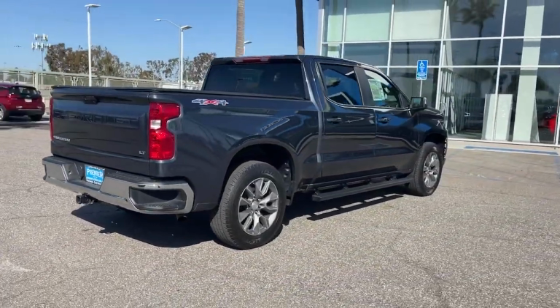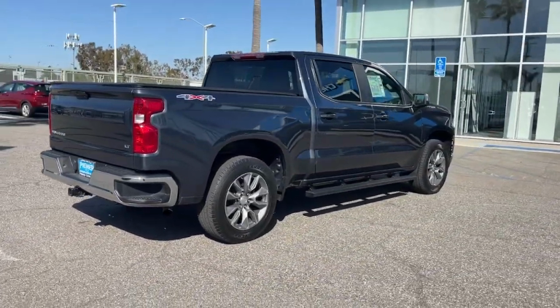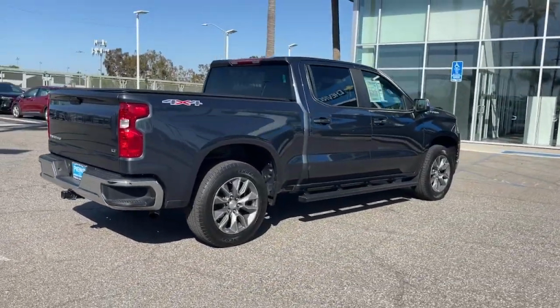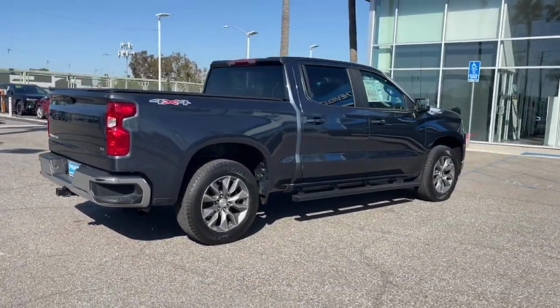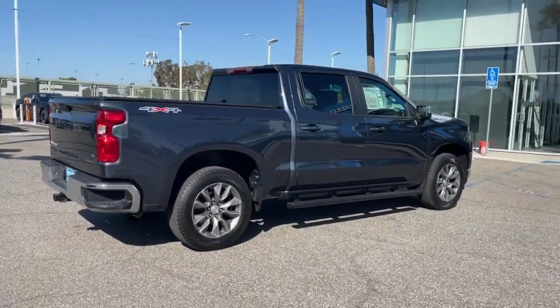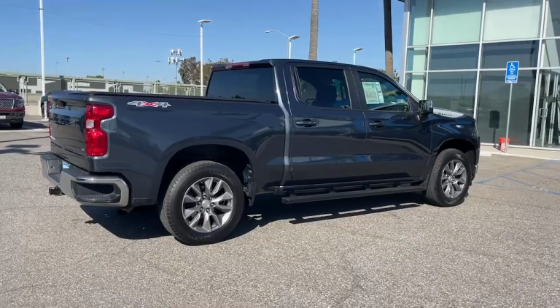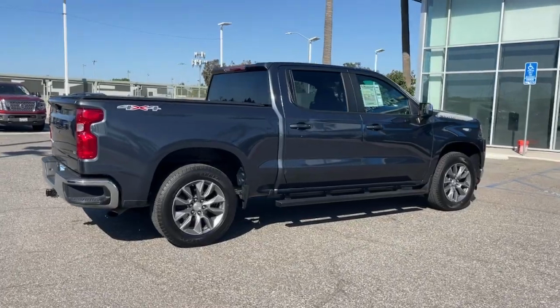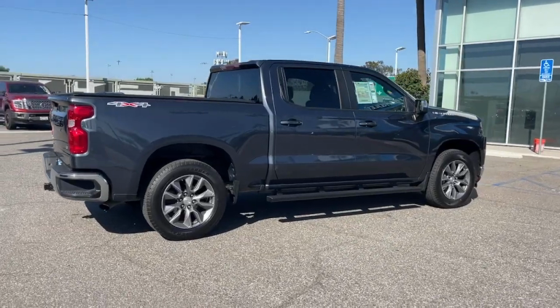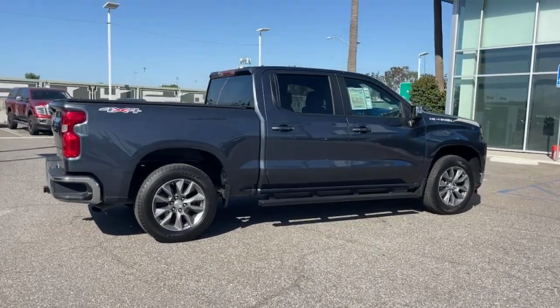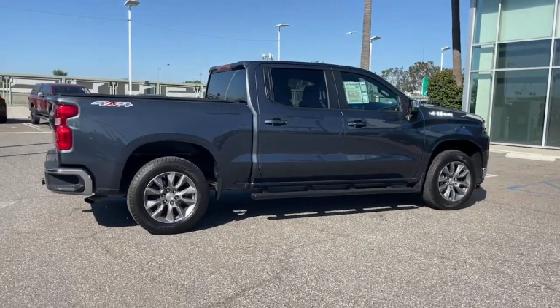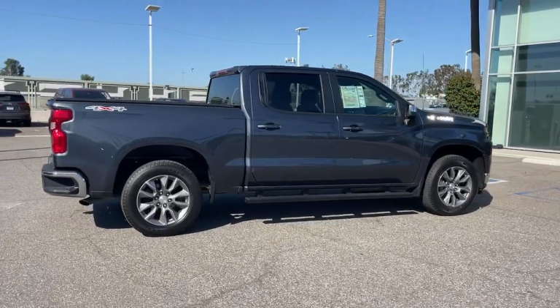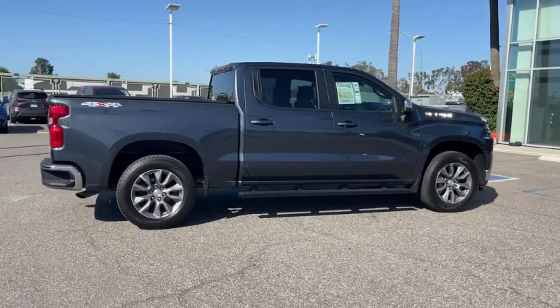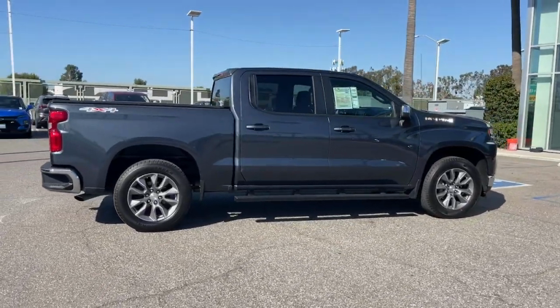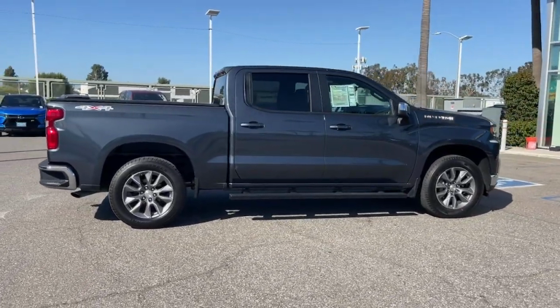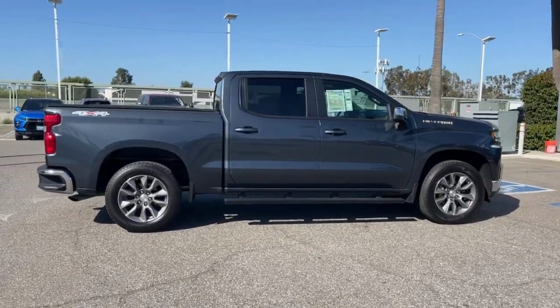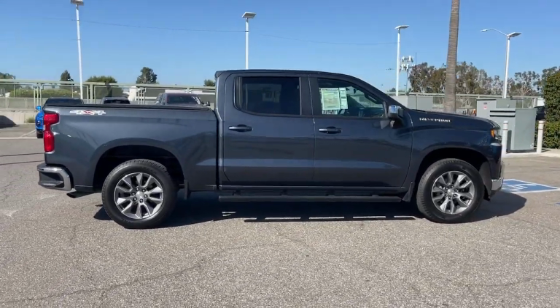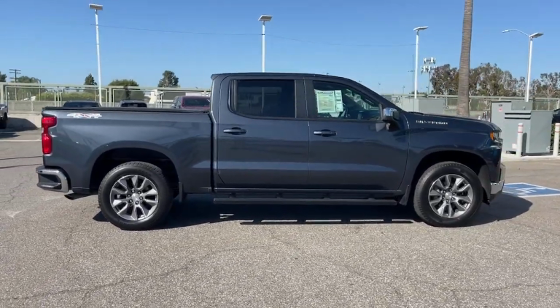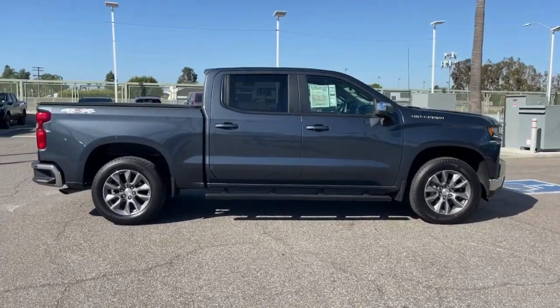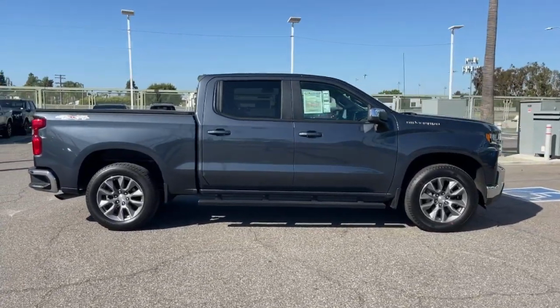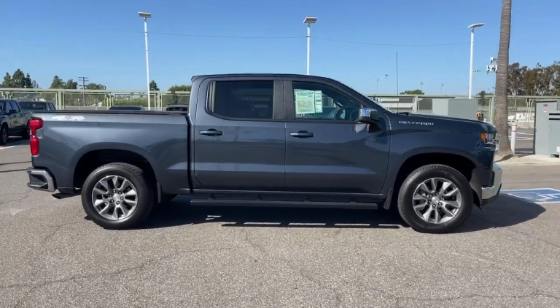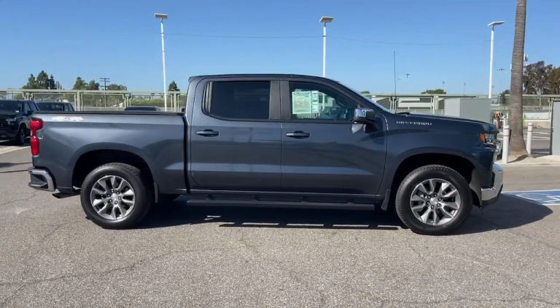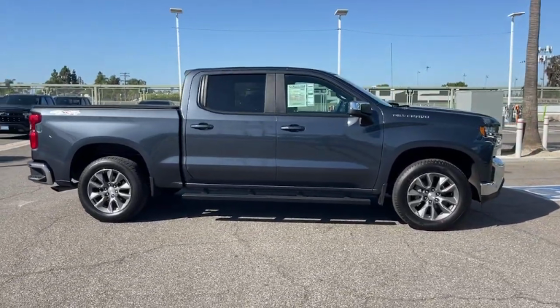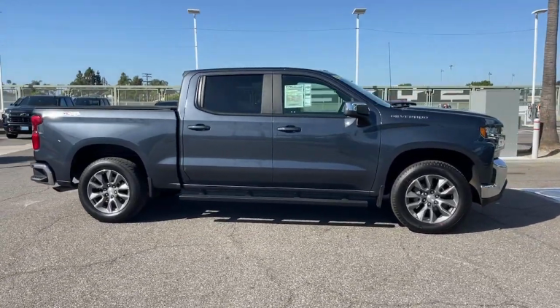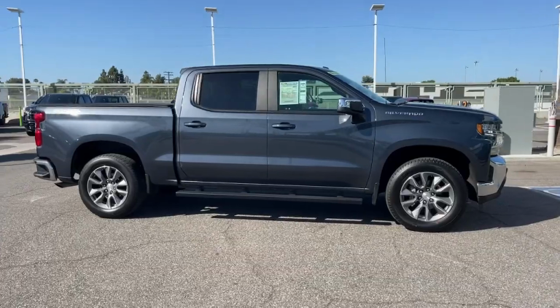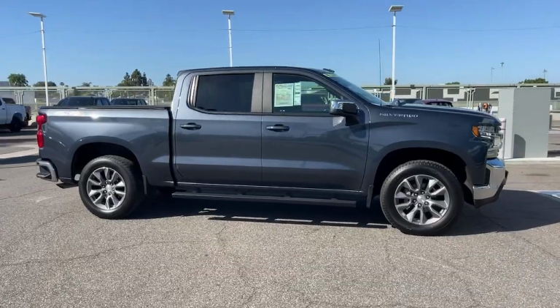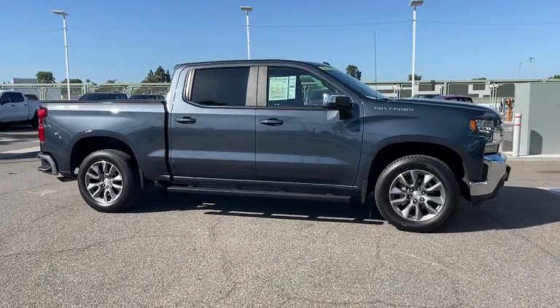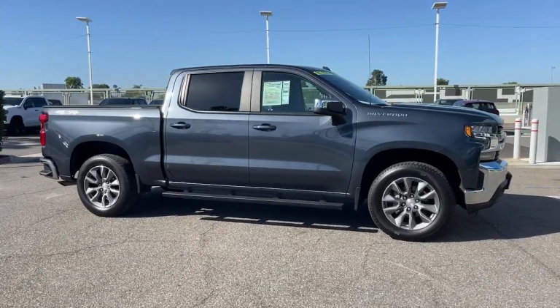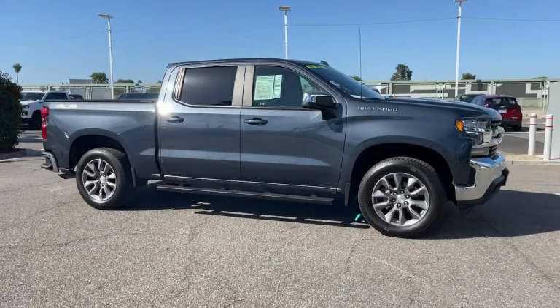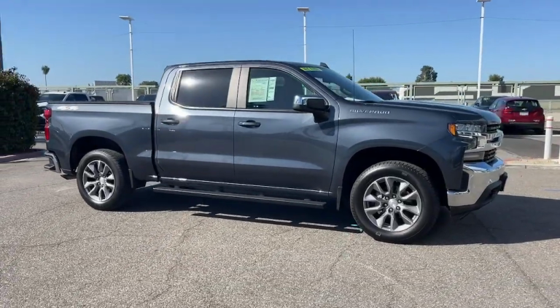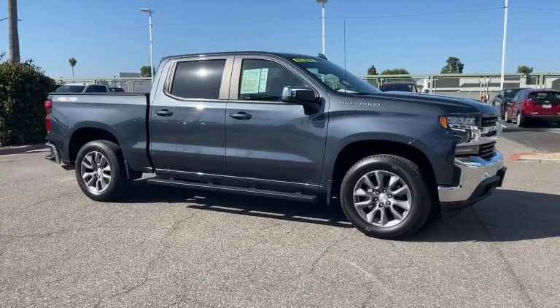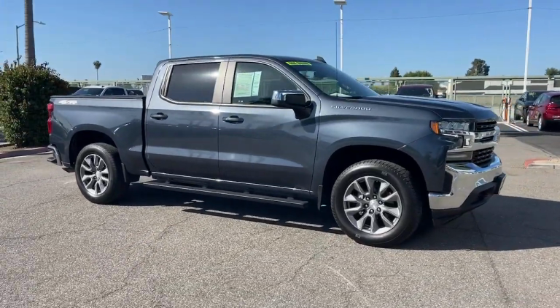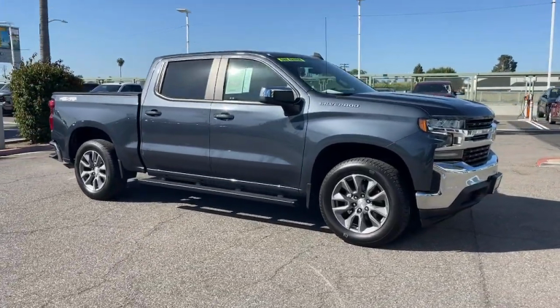Premium sound system, heated mirrors, four-wheel drive, keyless start. Our team will give you an outstanding test drive experience. Stop in today.